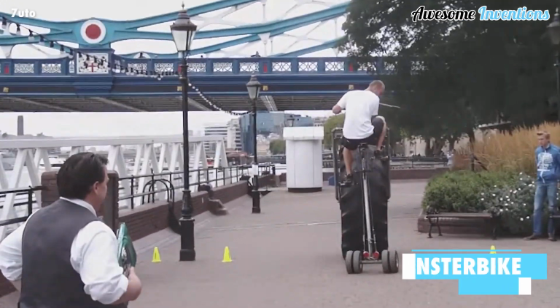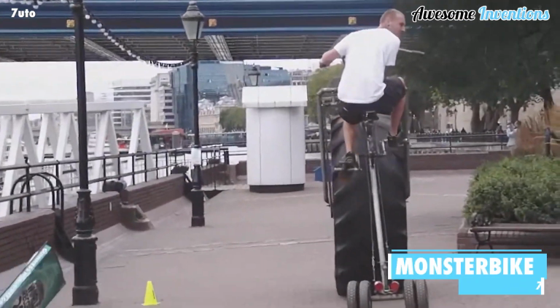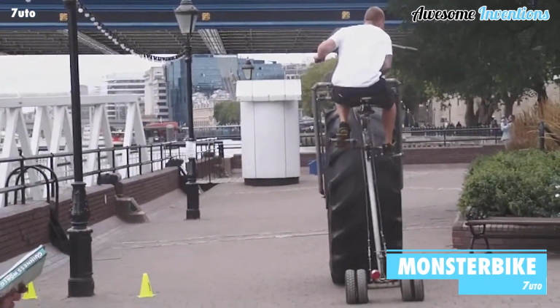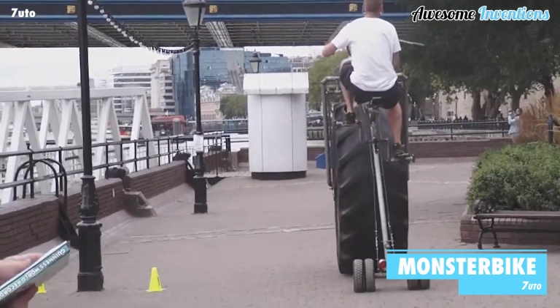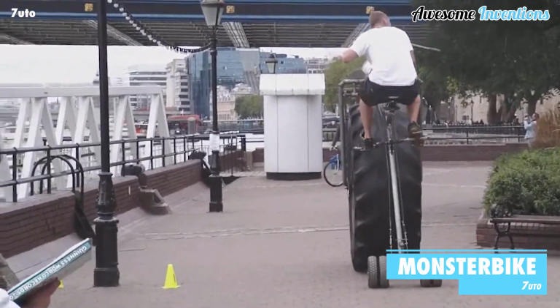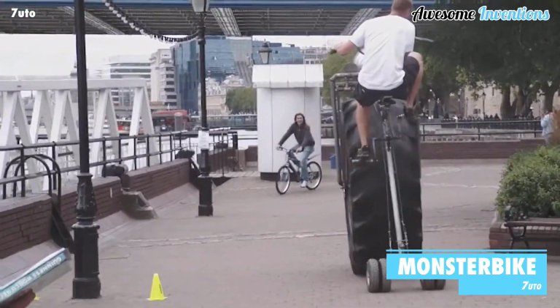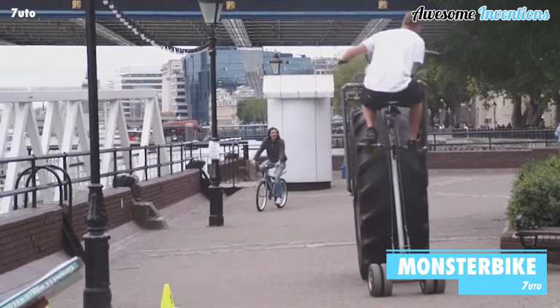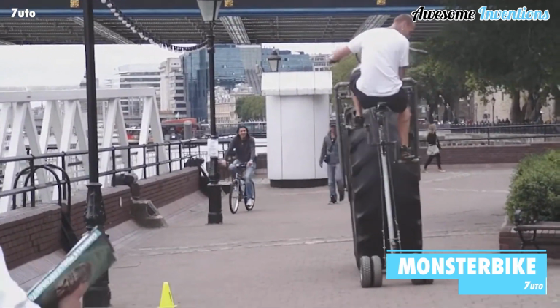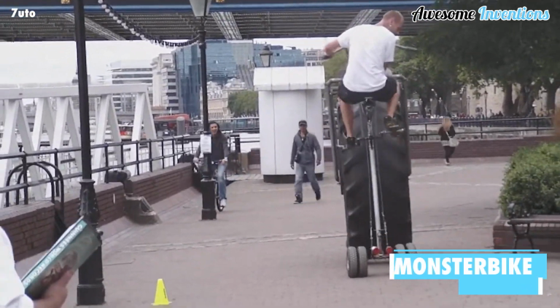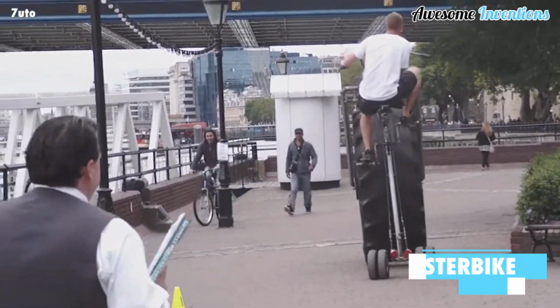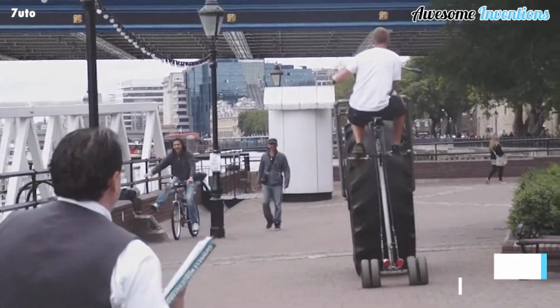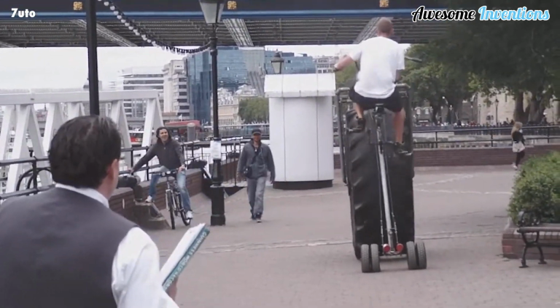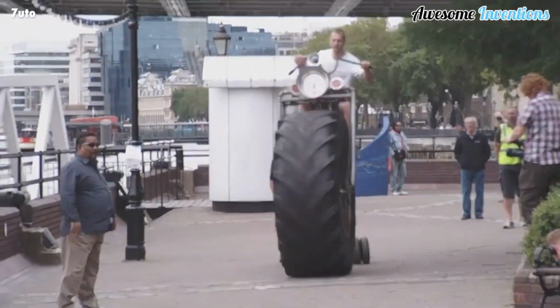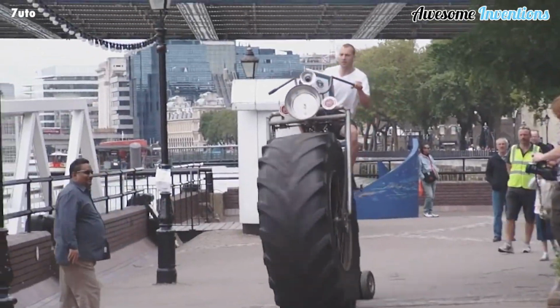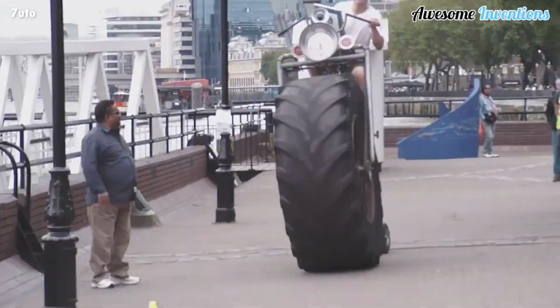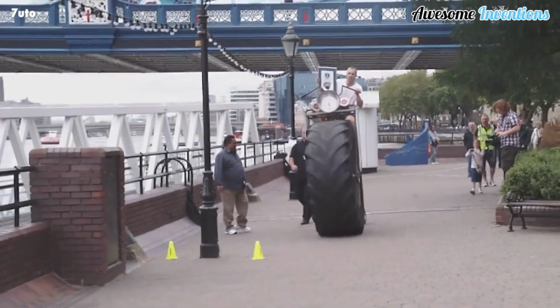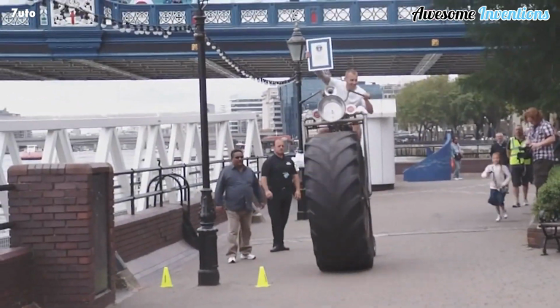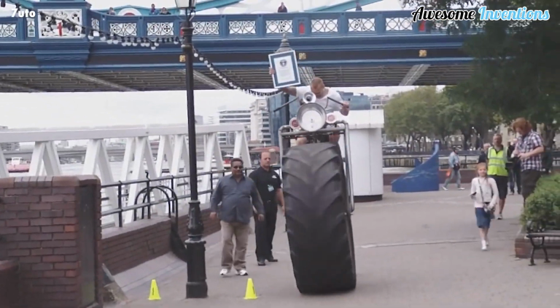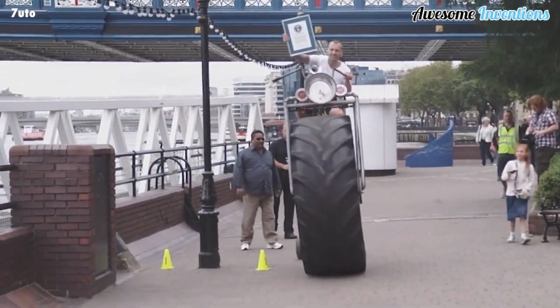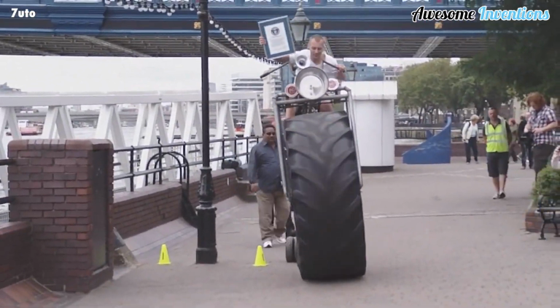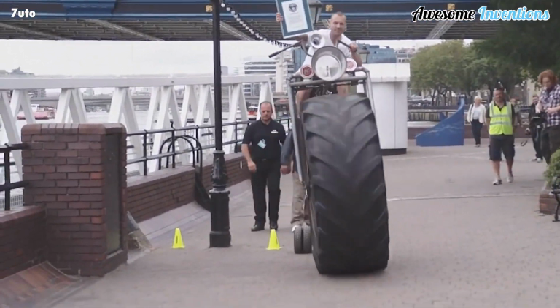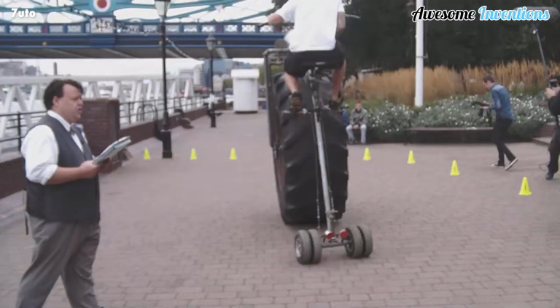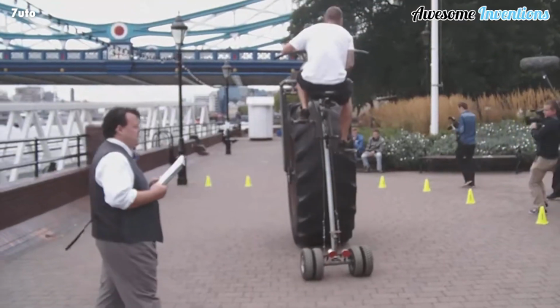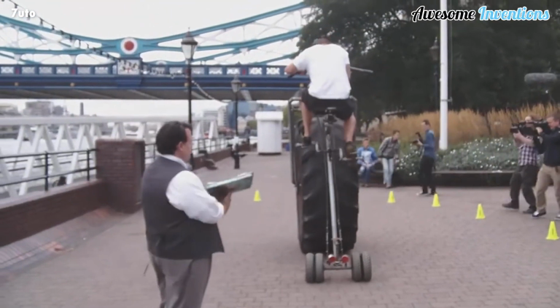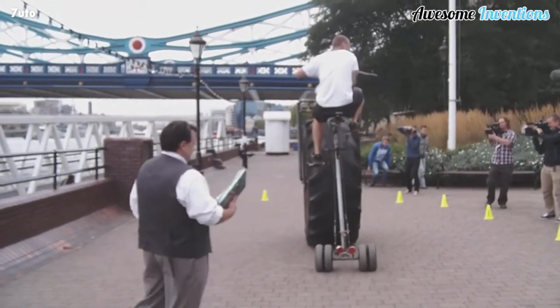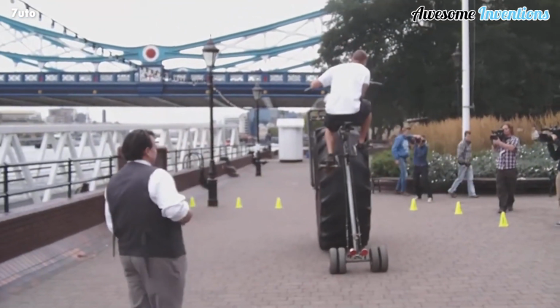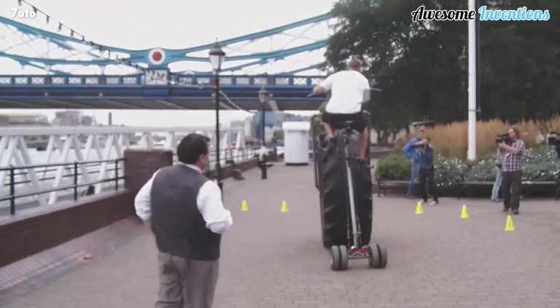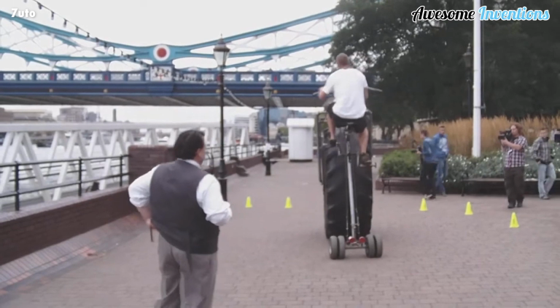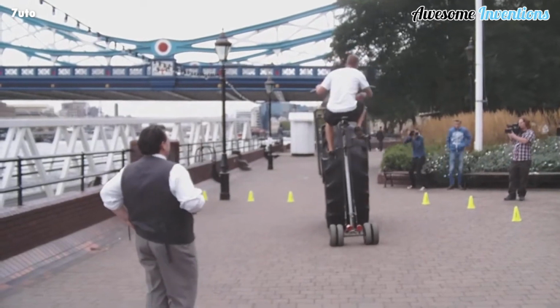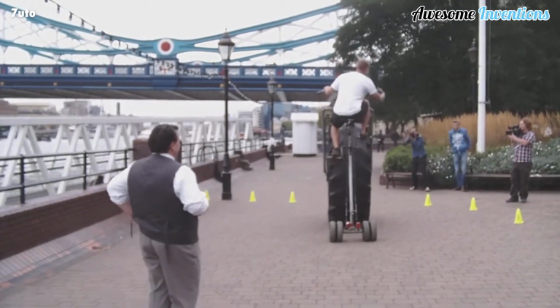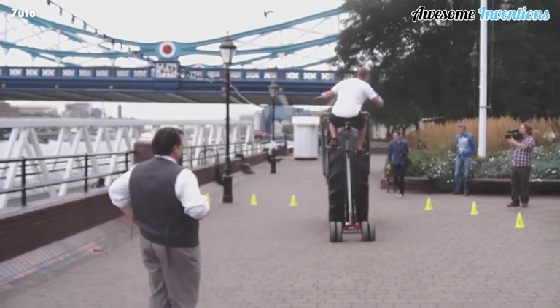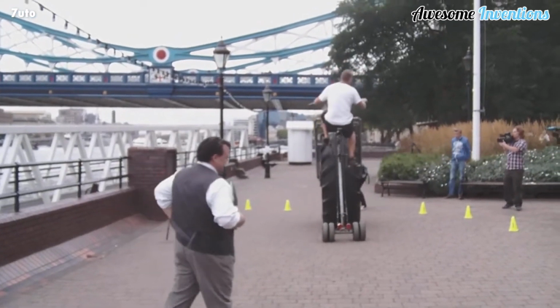Artist Vauder van den Bosch created this beast, known as the monster bike. In 2013, the Guinness World Record published it as the world's heaviest bicycle. It might not be the quickest bicycle around, but it certainly demands respect when it comes to sheer size.